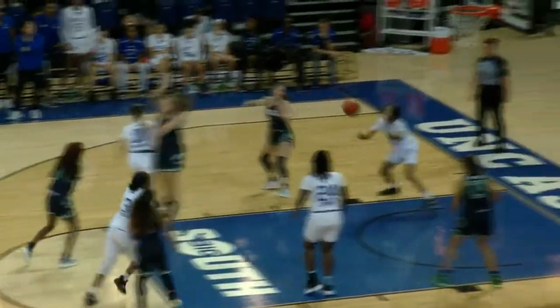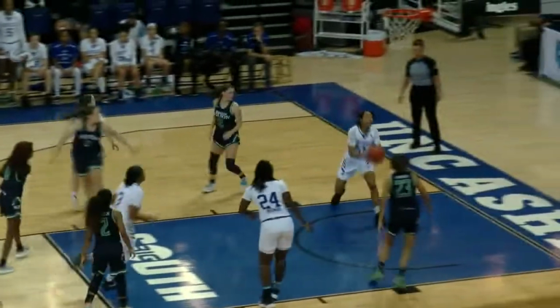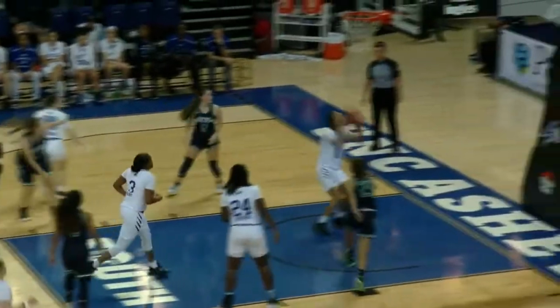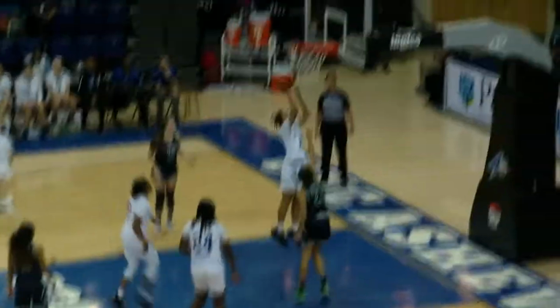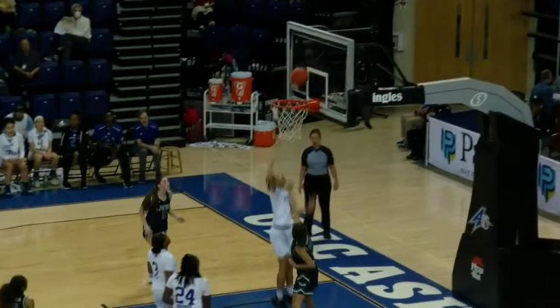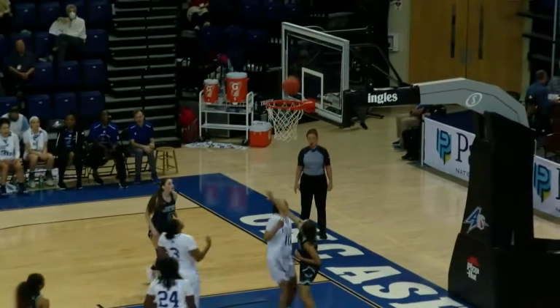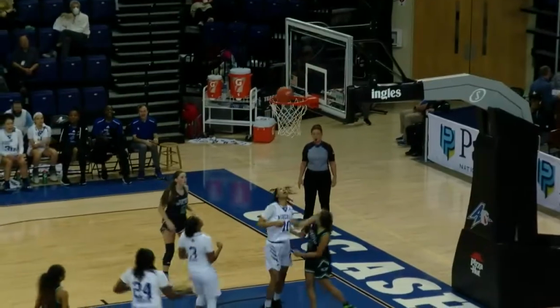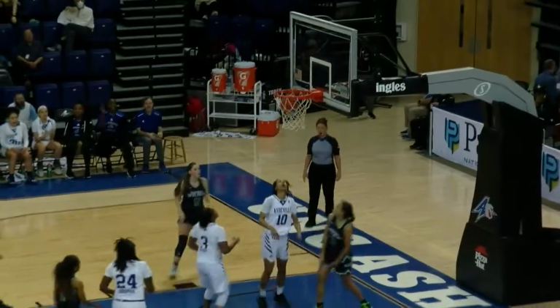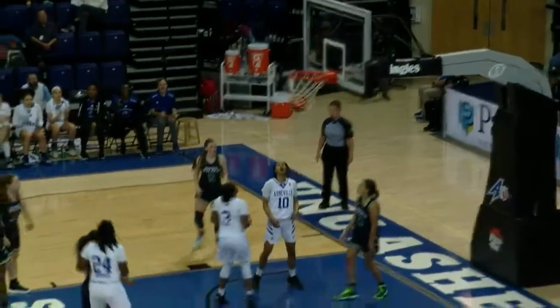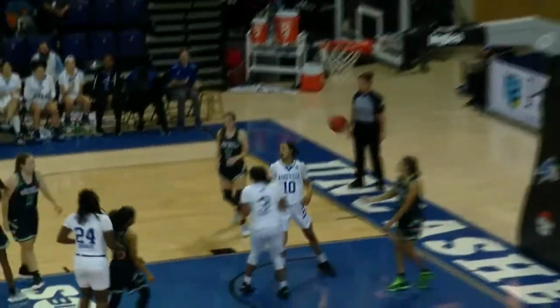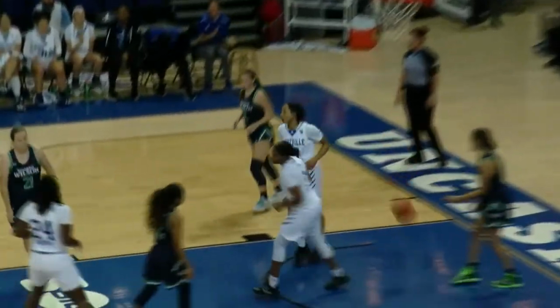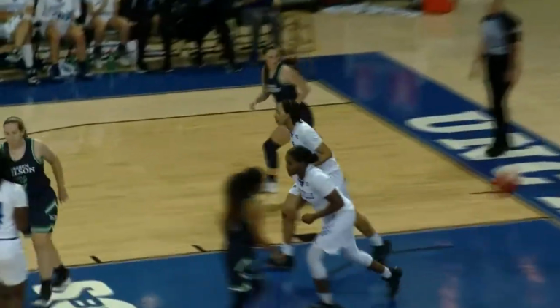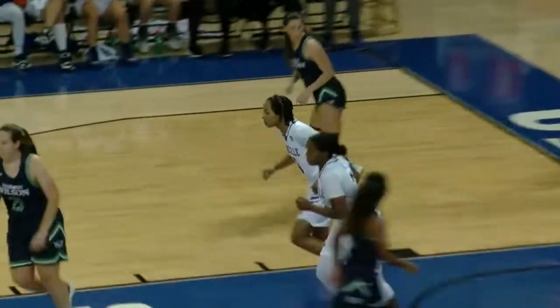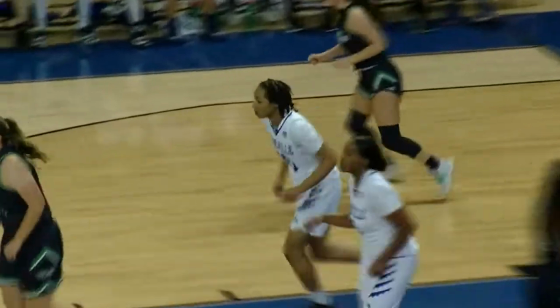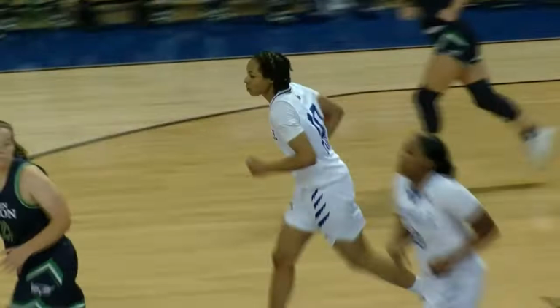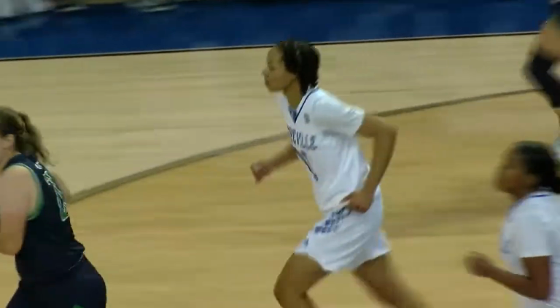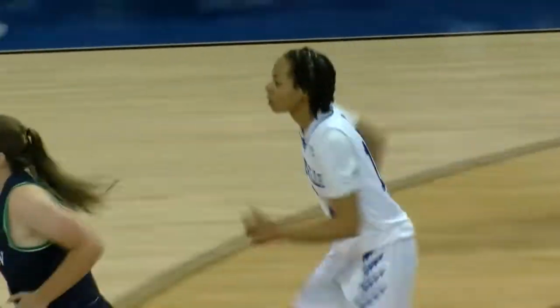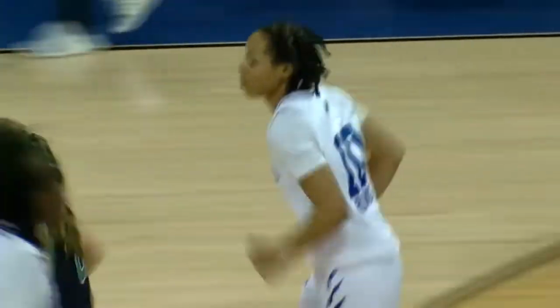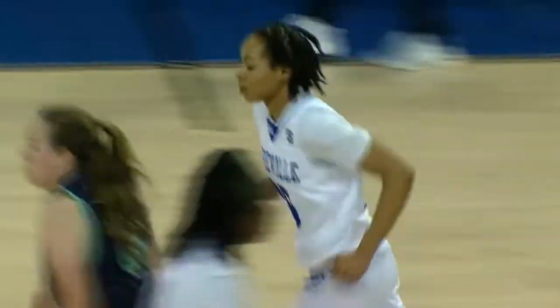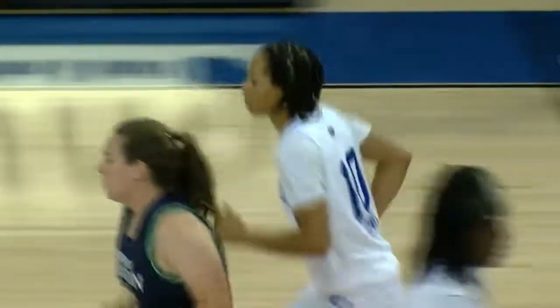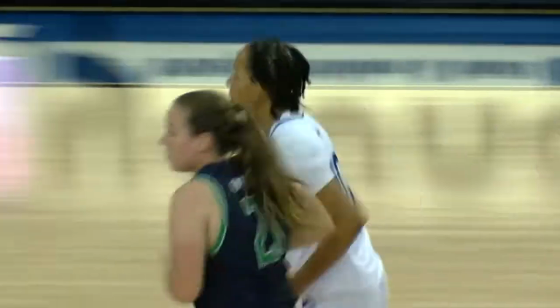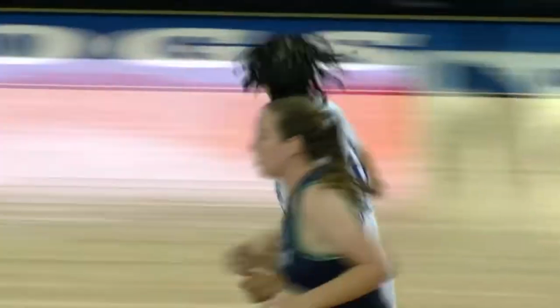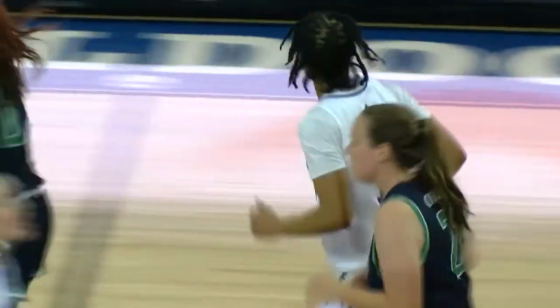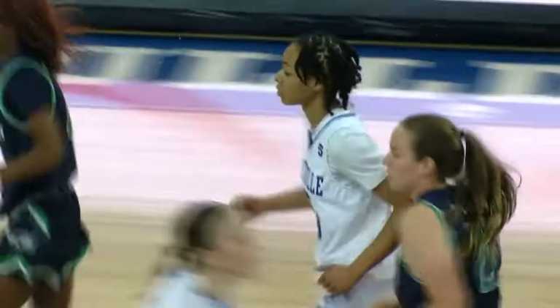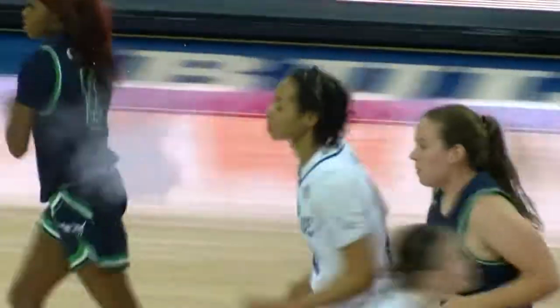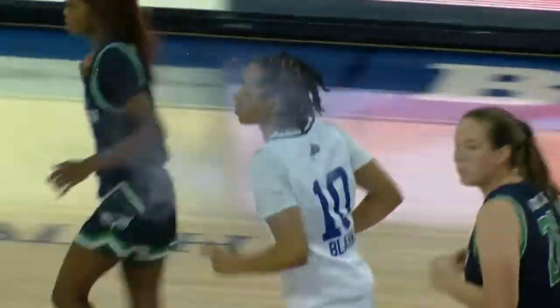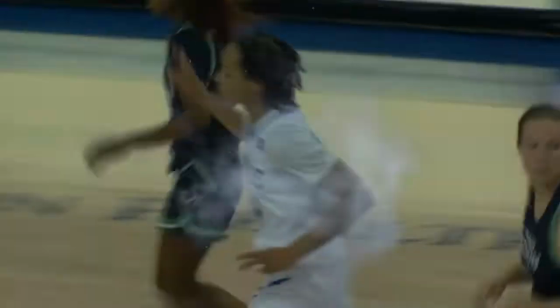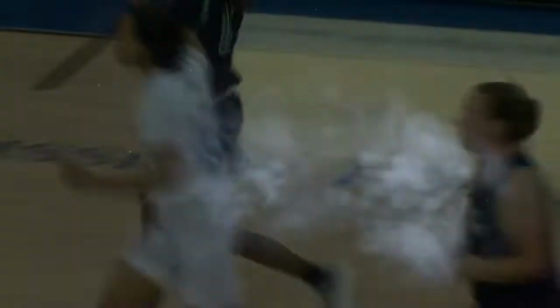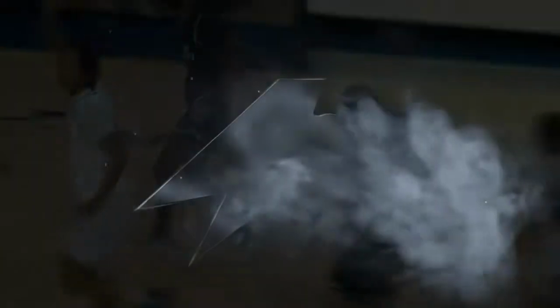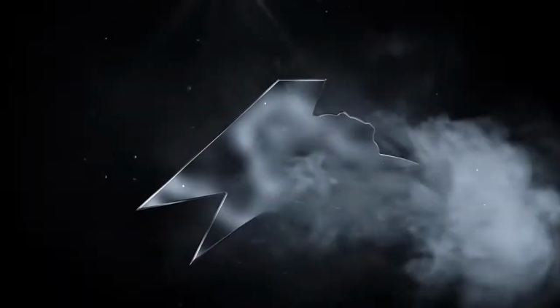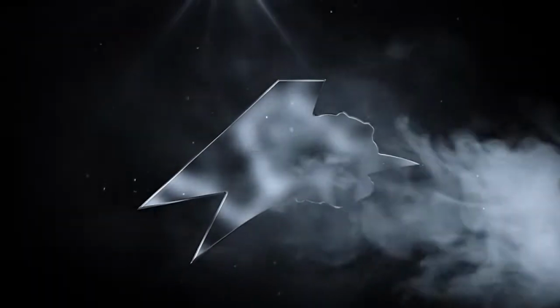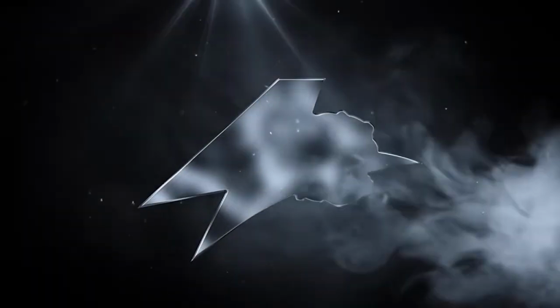Doesn't it look like McCann had already taken off after she knew she made the pass? But that's a good system.